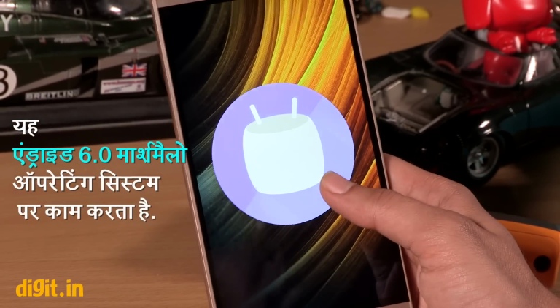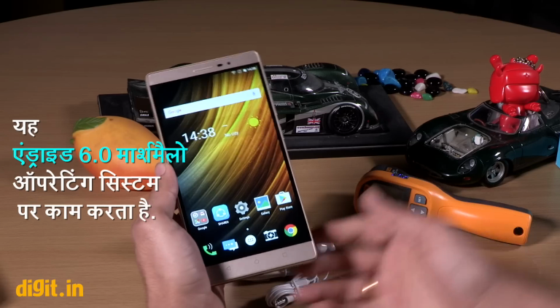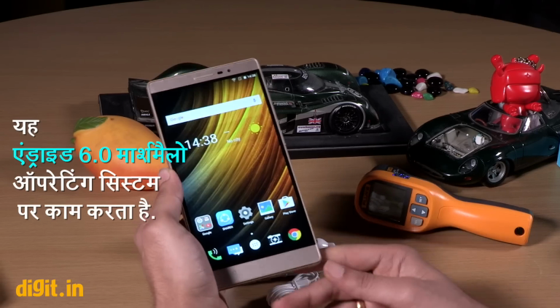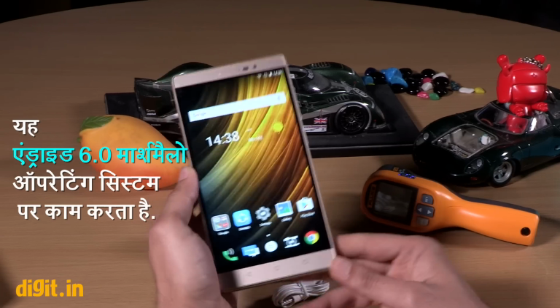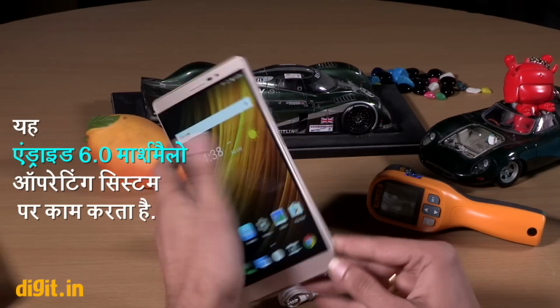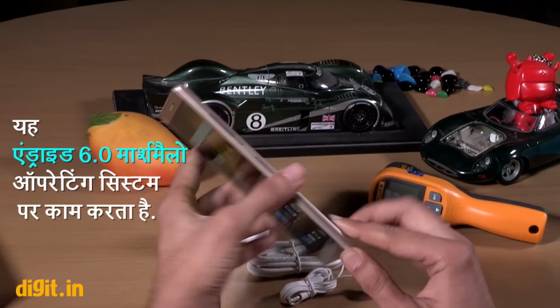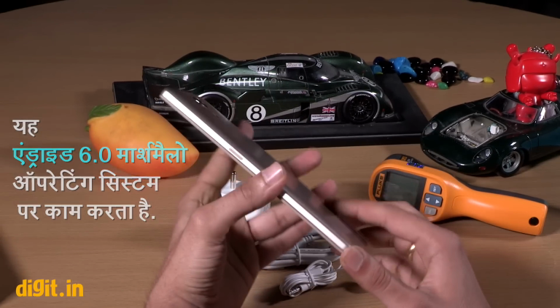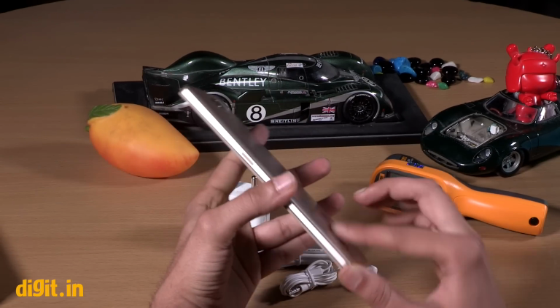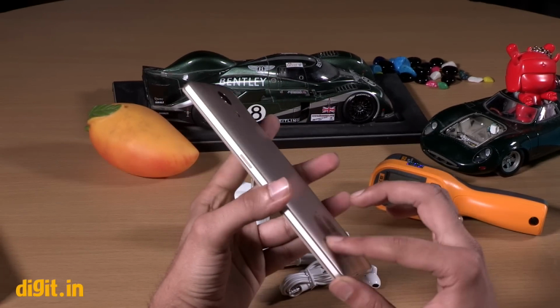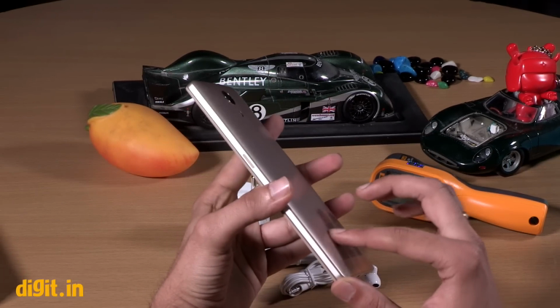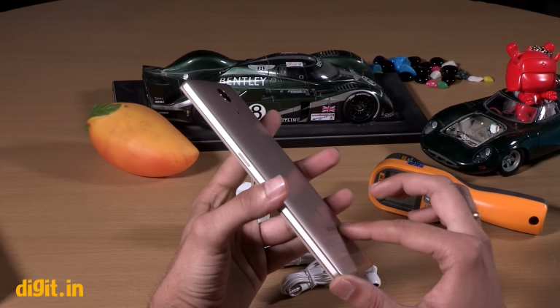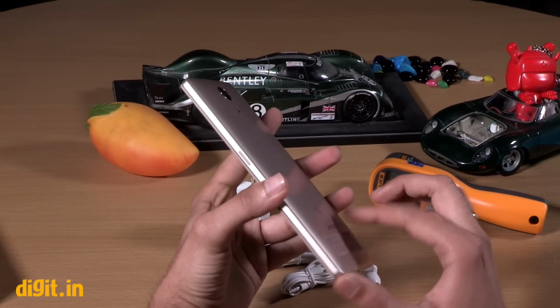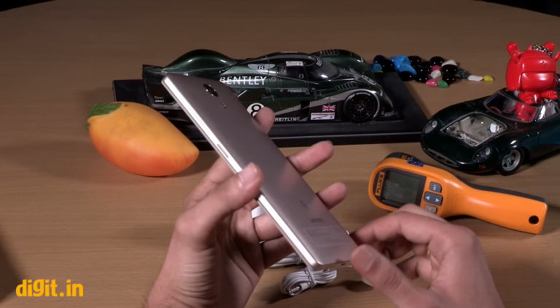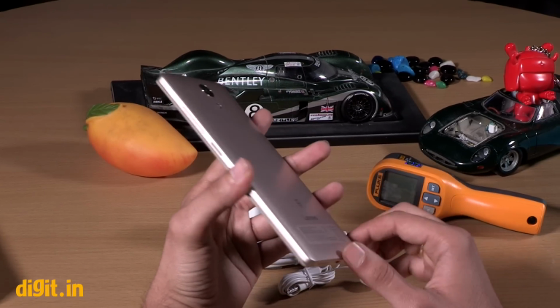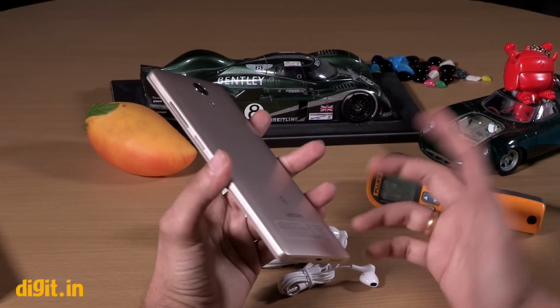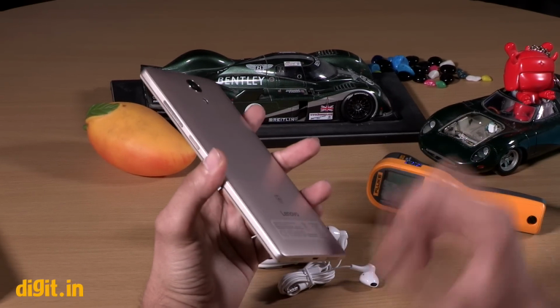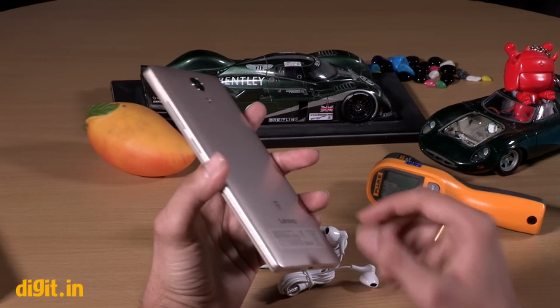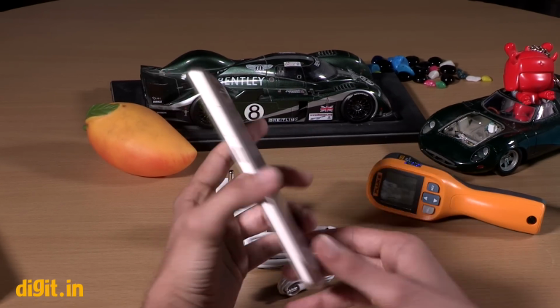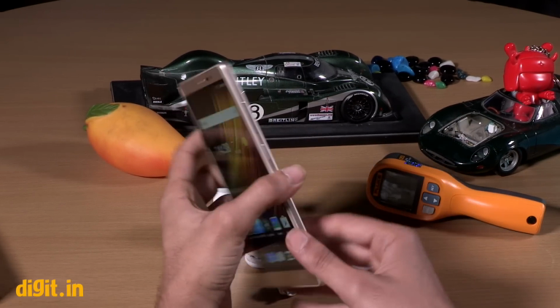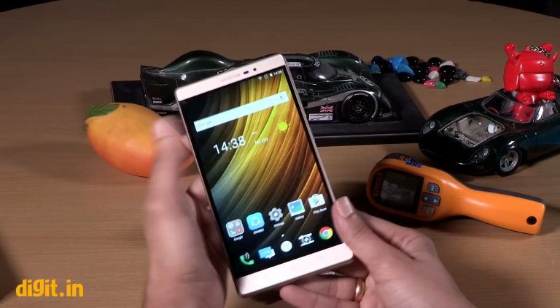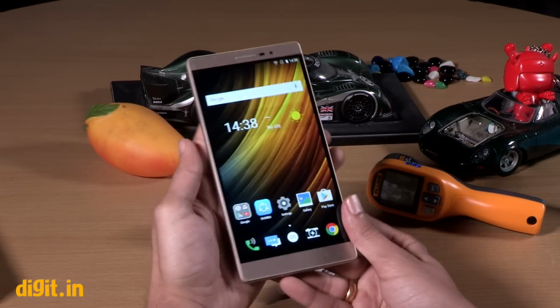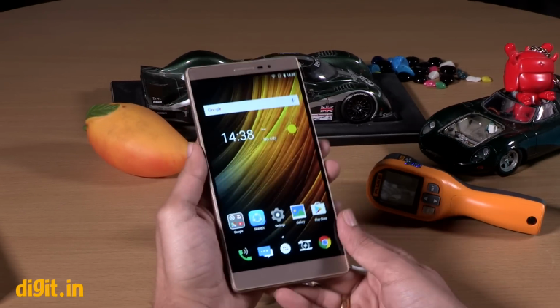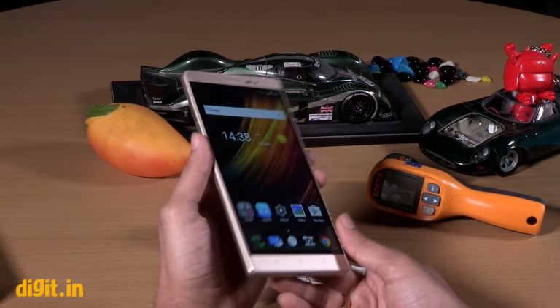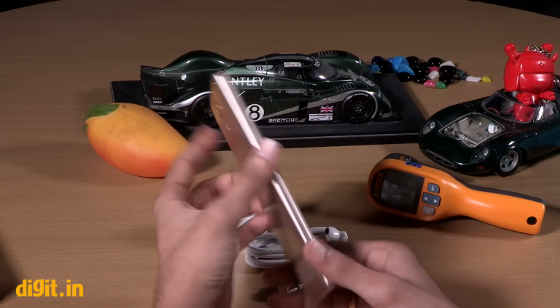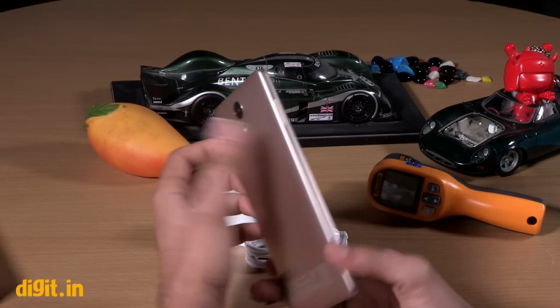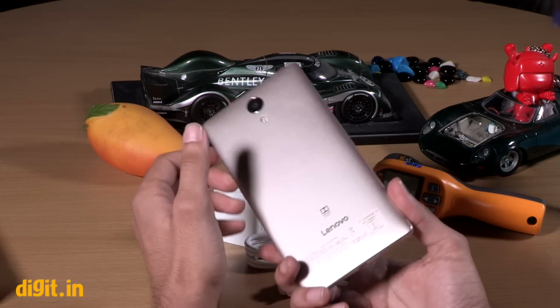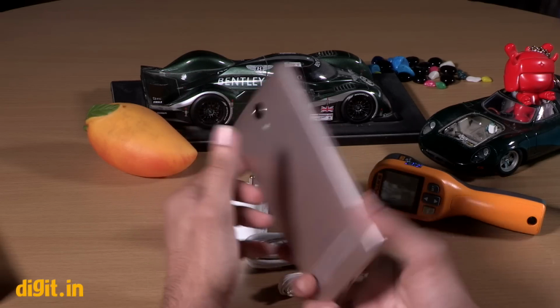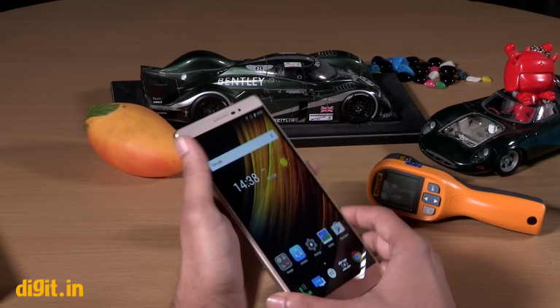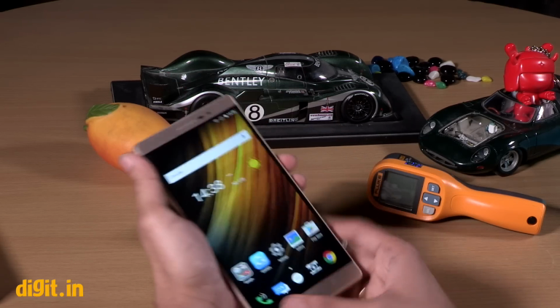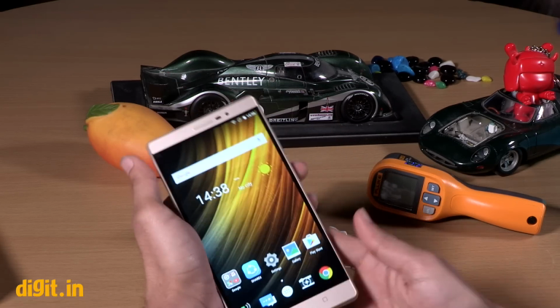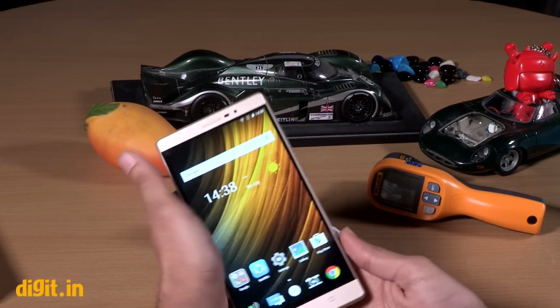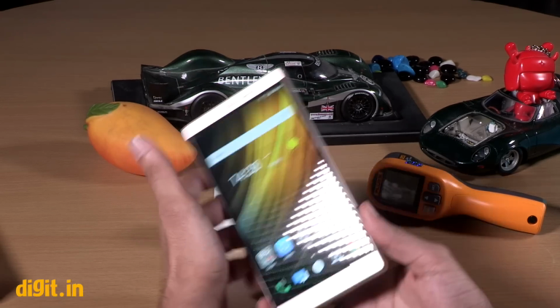That's our unboxing video for the Lenovo Fab 2. Let us know how you felt about this video in the comments section below. And don't forget to subscribe to the YouTube channel for more videos.